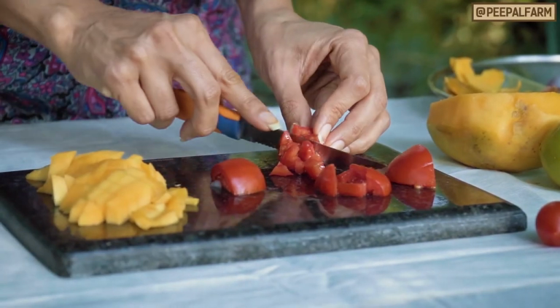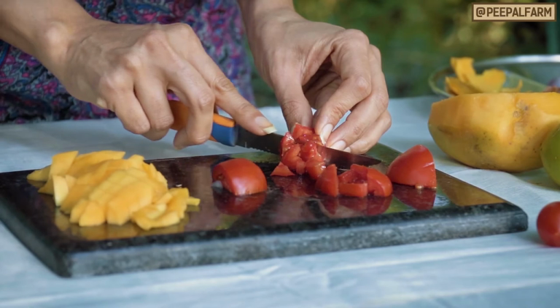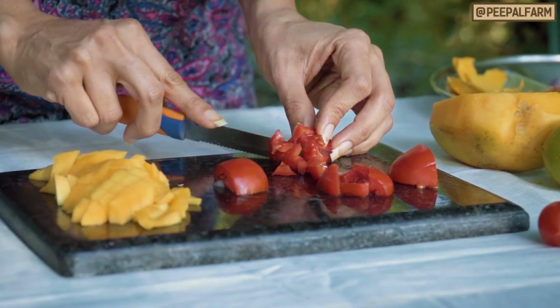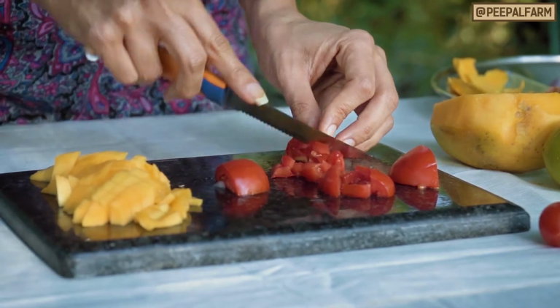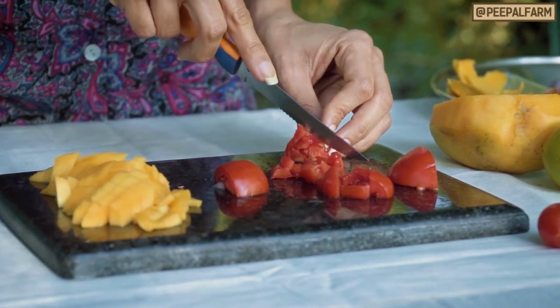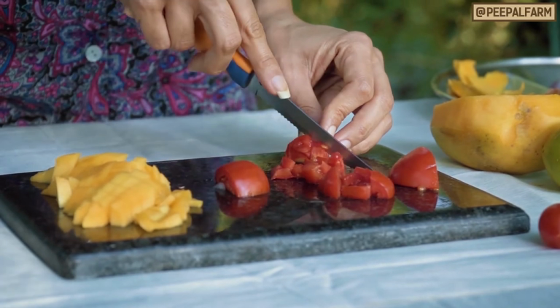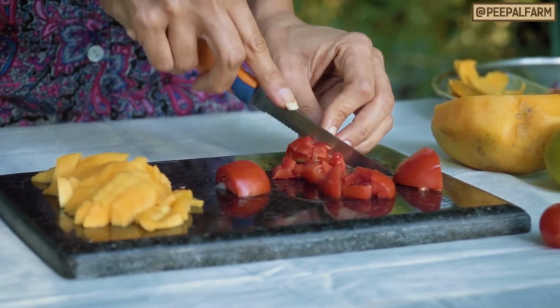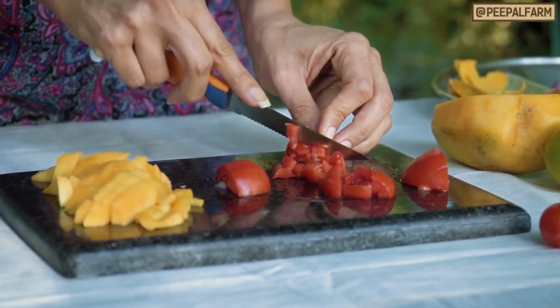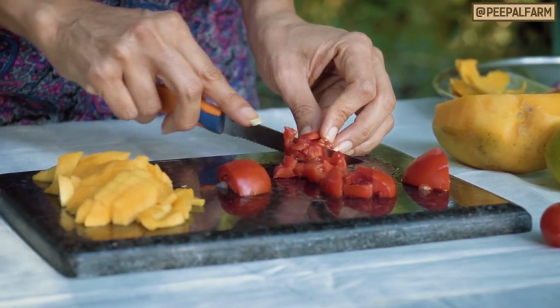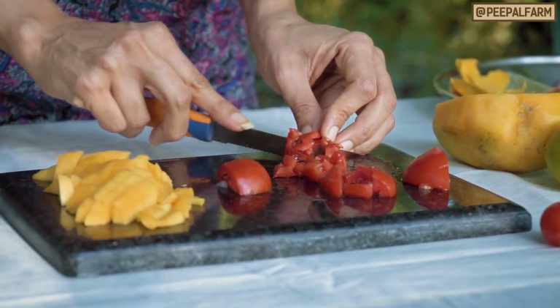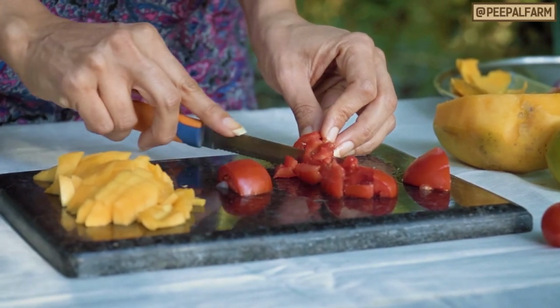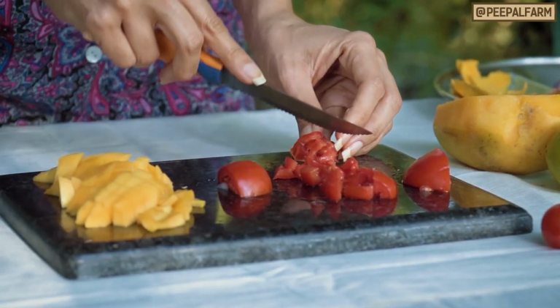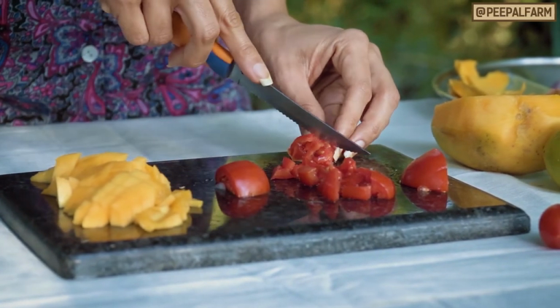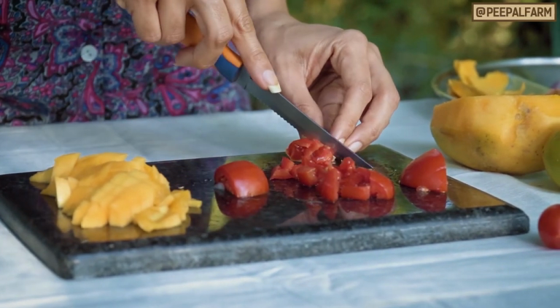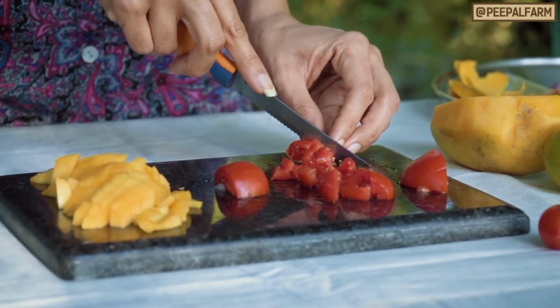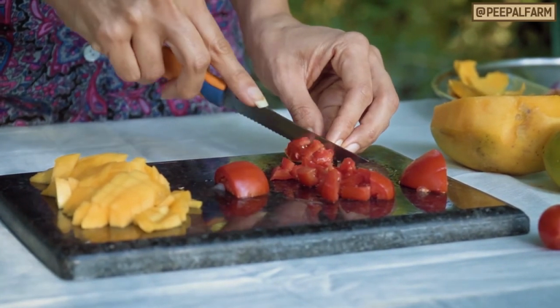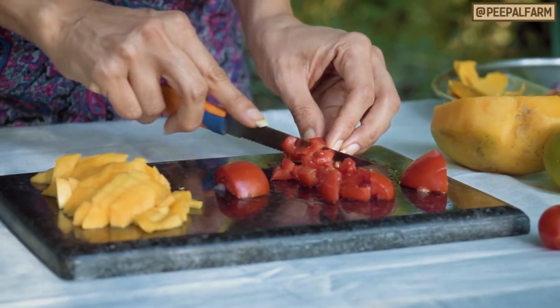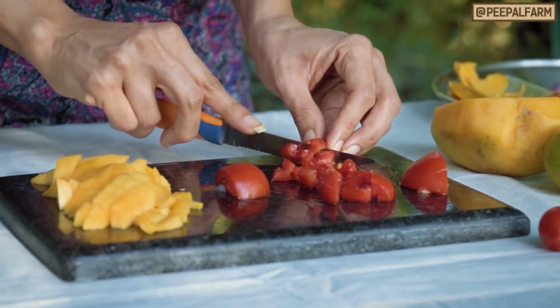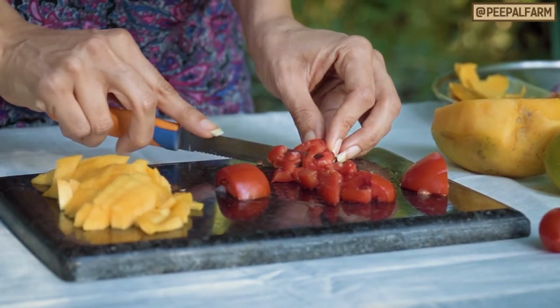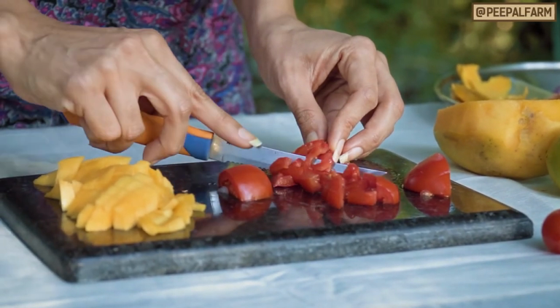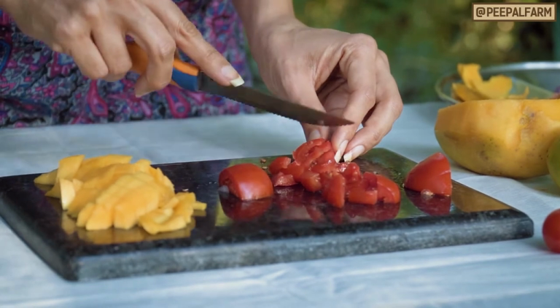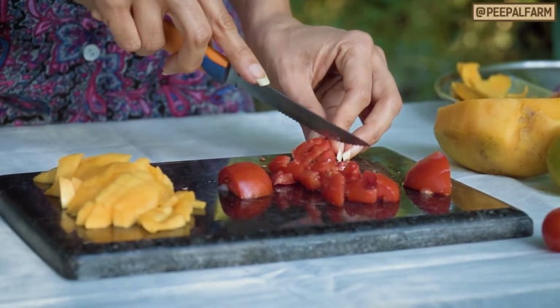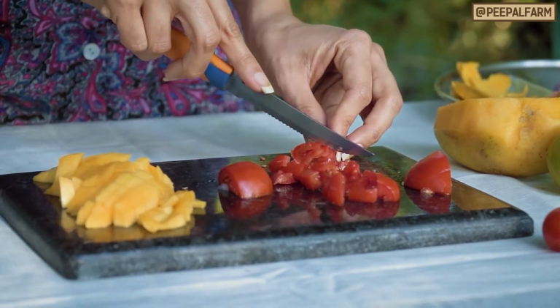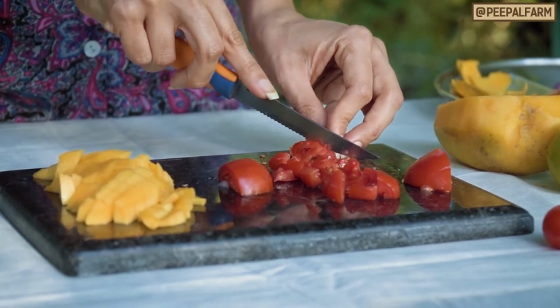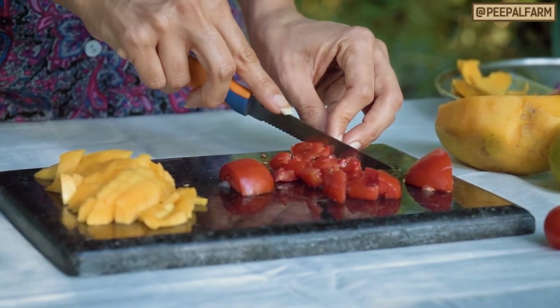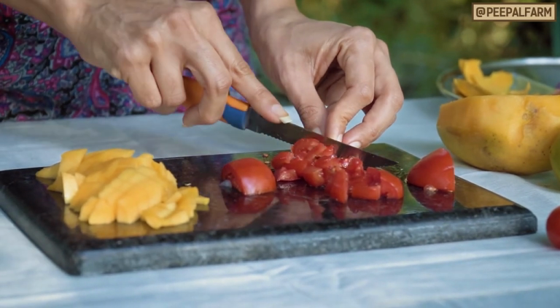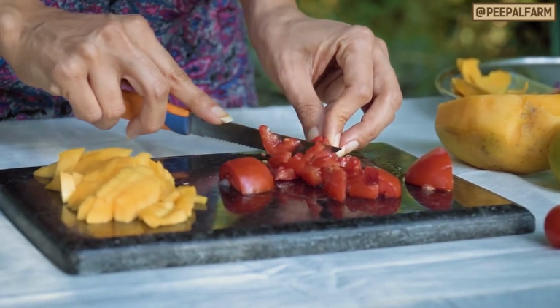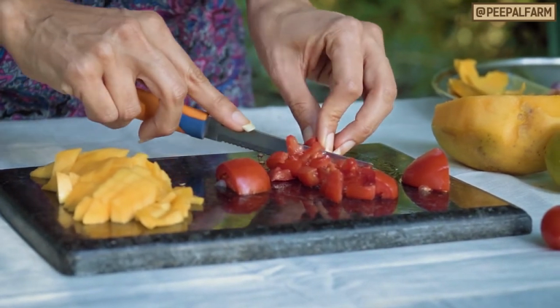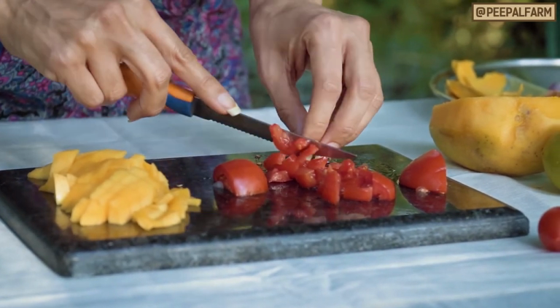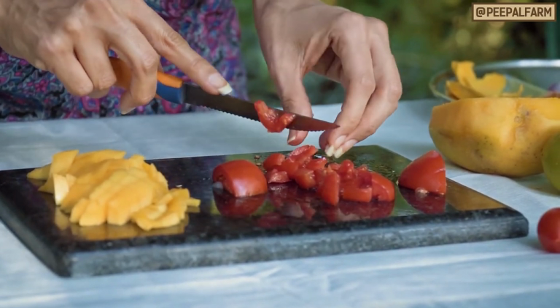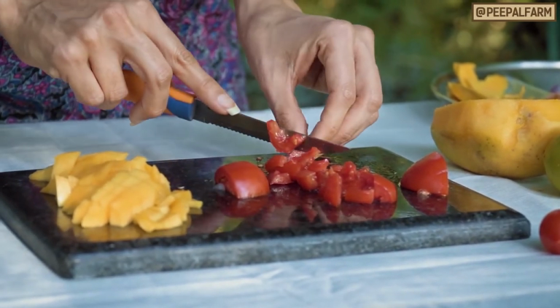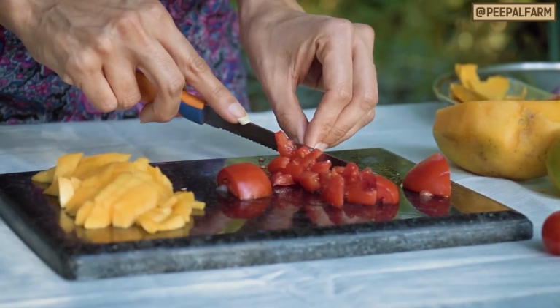The next ingredient is tomatoes. Let's do the same thing with the tomatoes — cut them the same way. You can make sure that the tomatoes are fully ripe, as more ripe tomatoes will make the salsa more juicy.